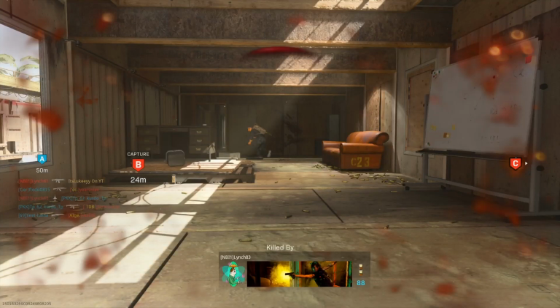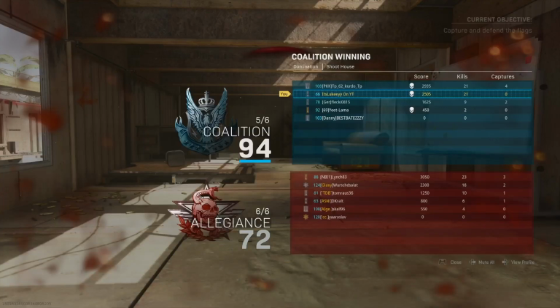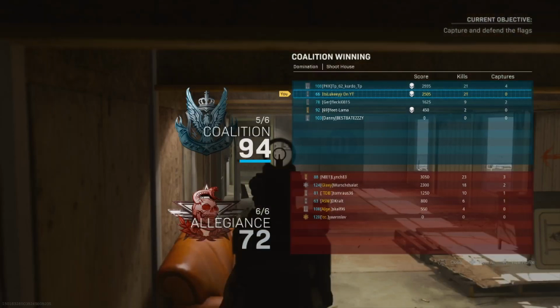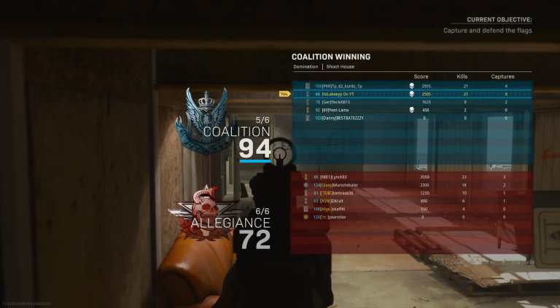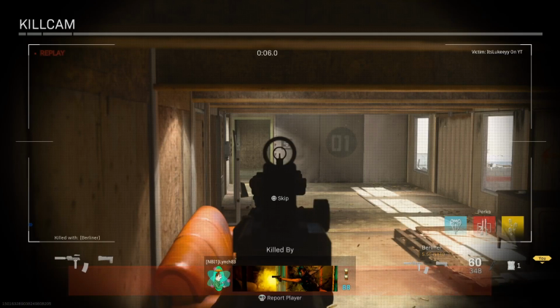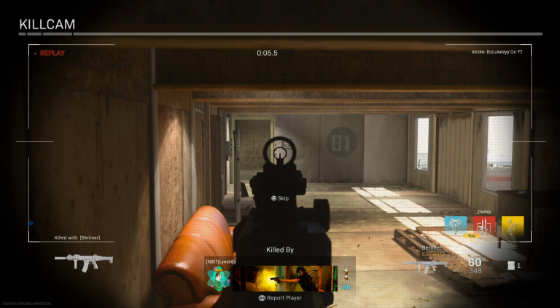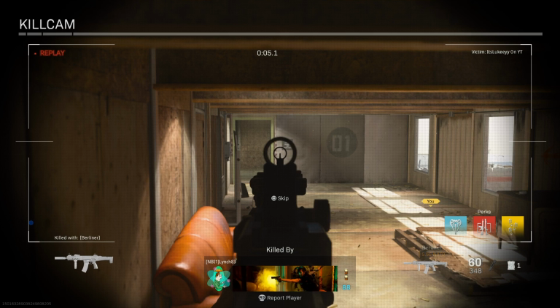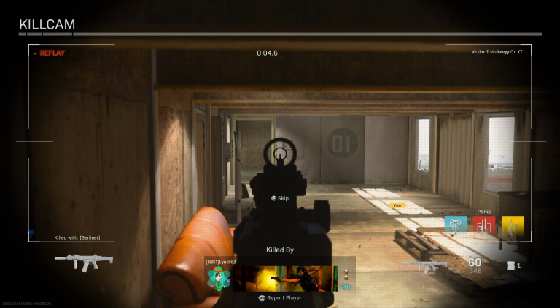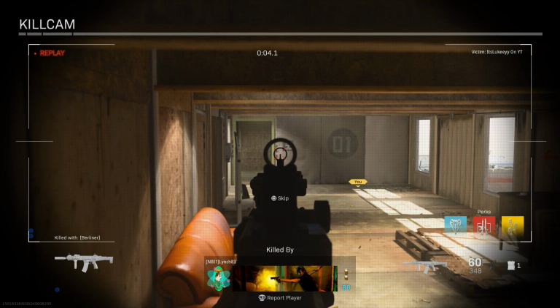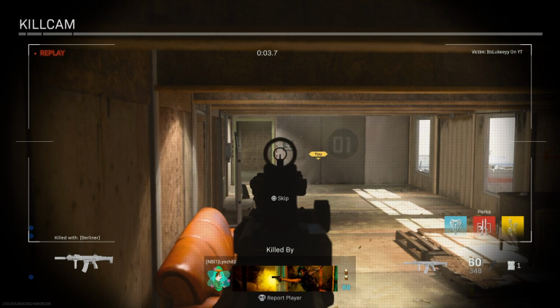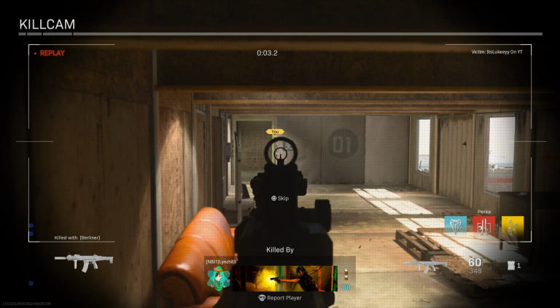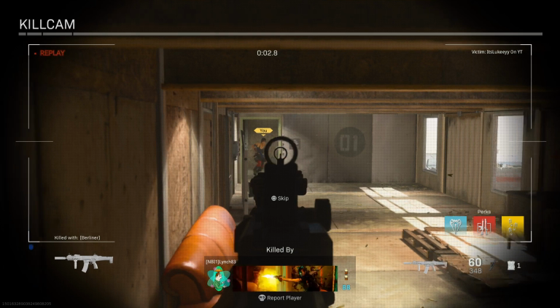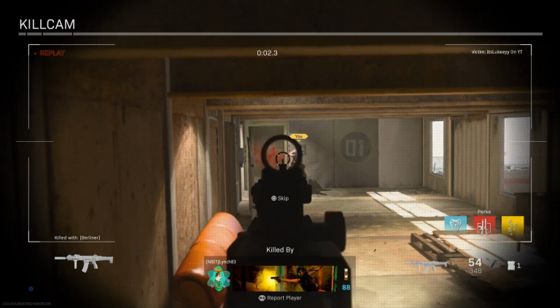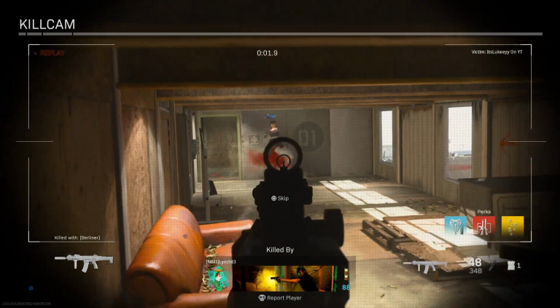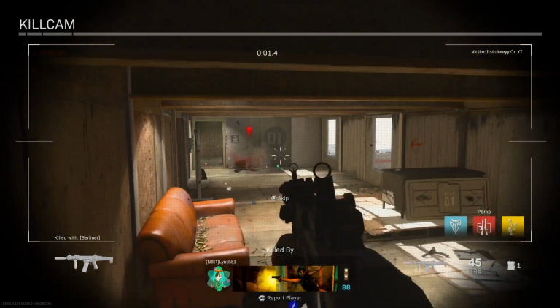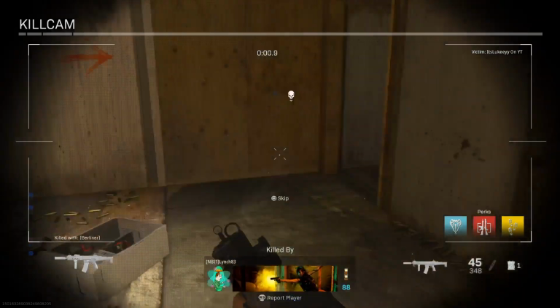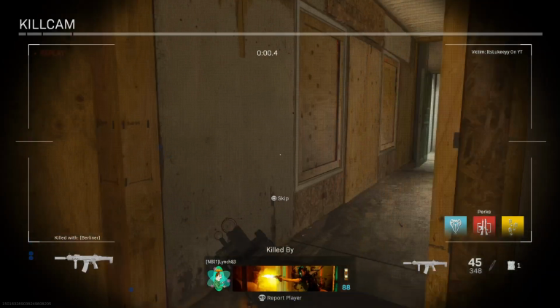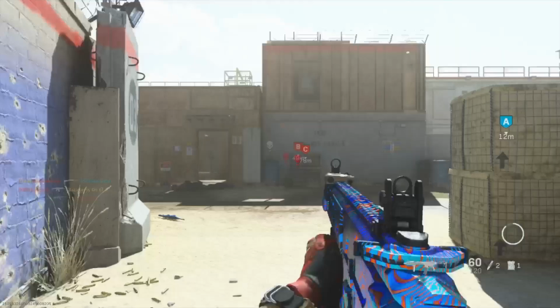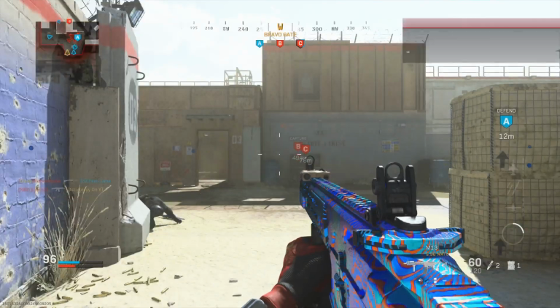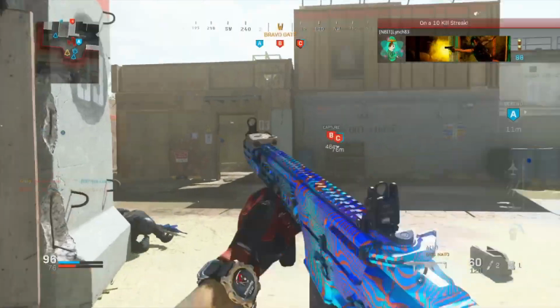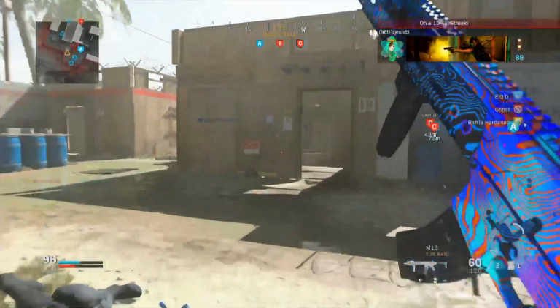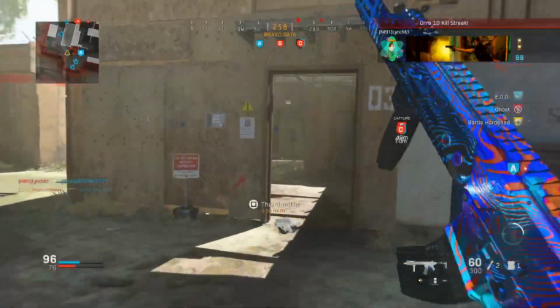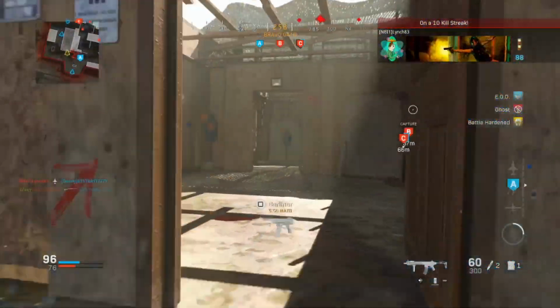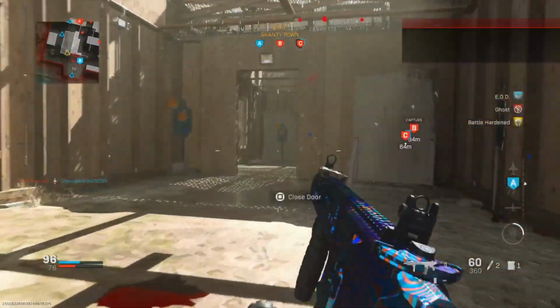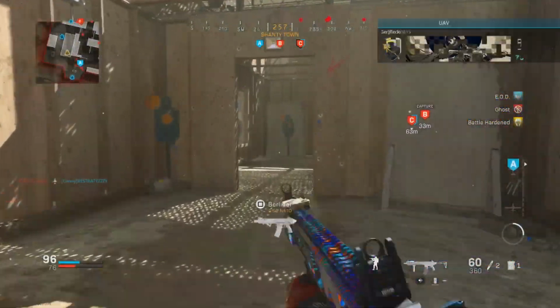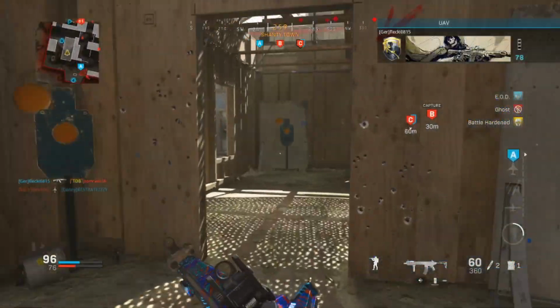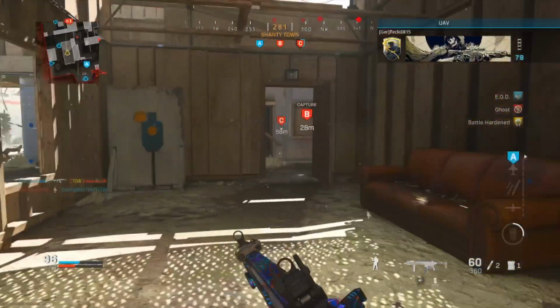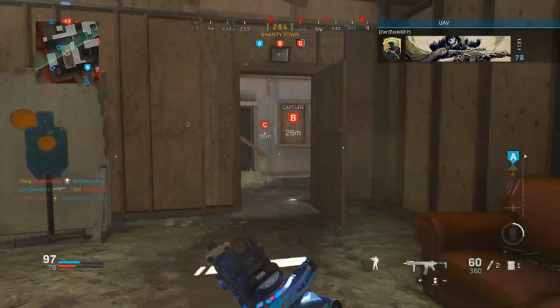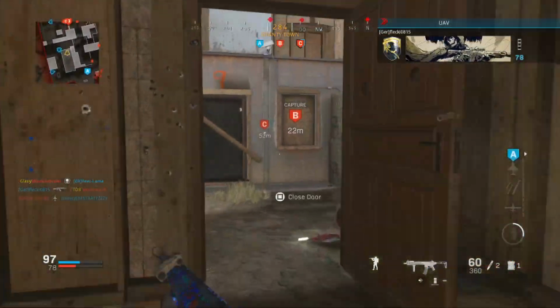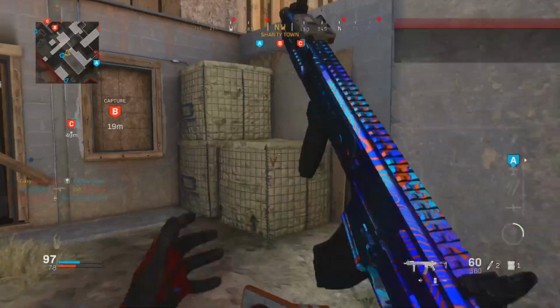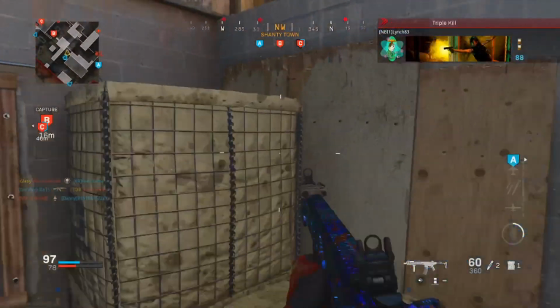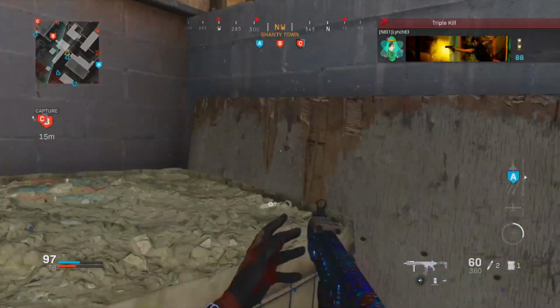That's the guy who's got the VTOL, right there guys. This right here is what gives you a VTOL. If you guys want to get a VTOL, then you guys know what to do — just camp in the building and pre-aim a window or a door.